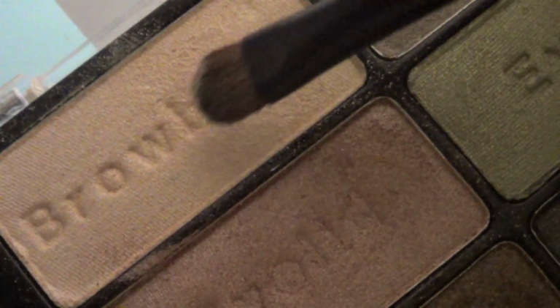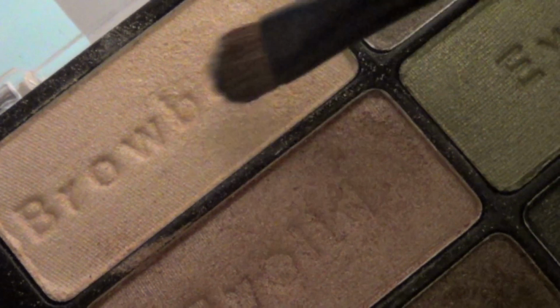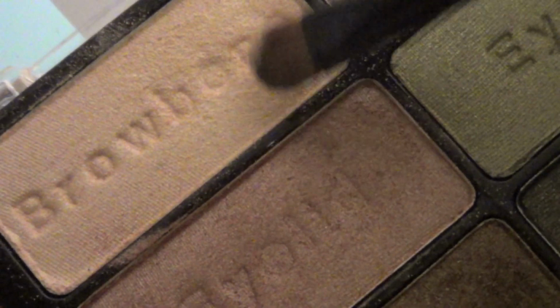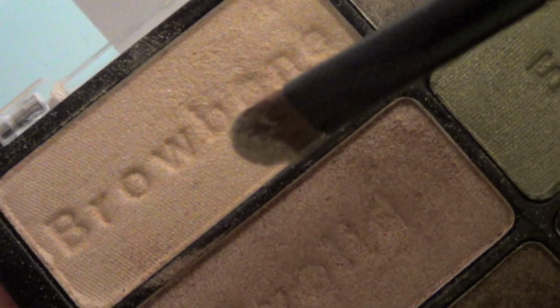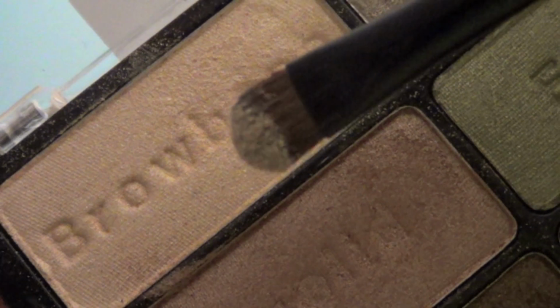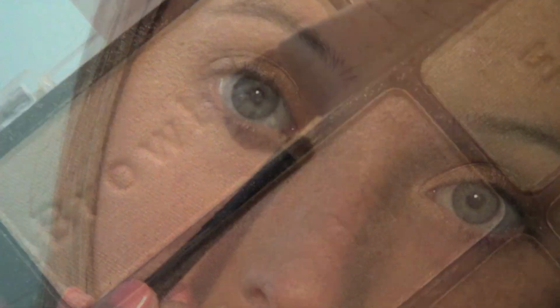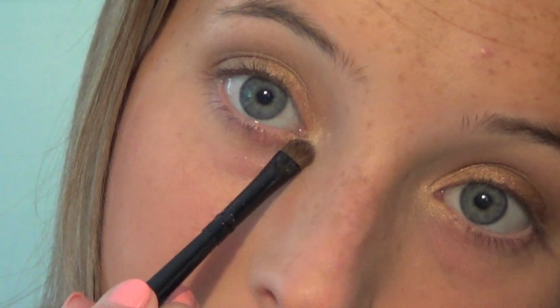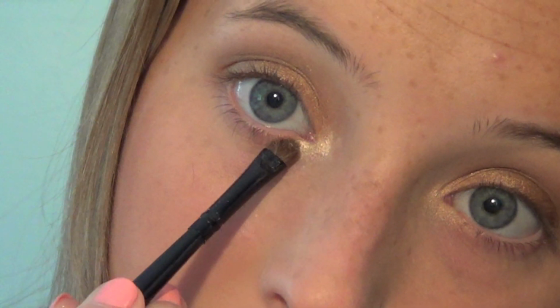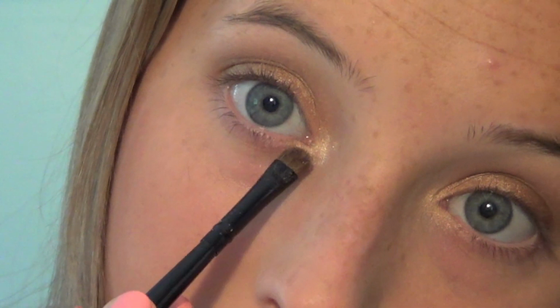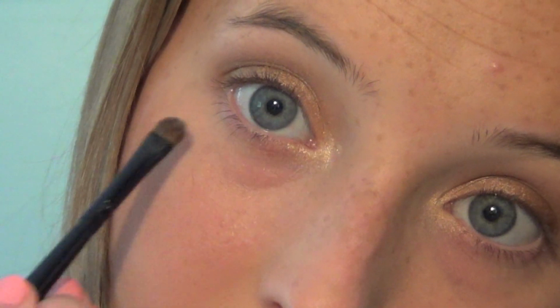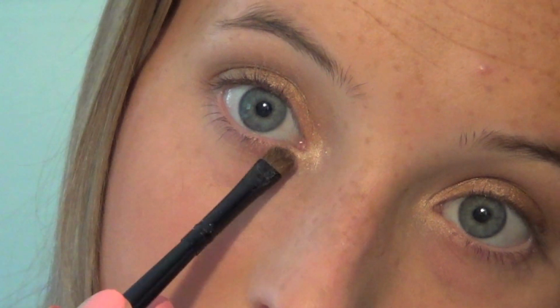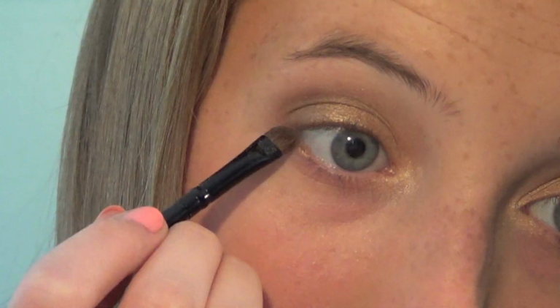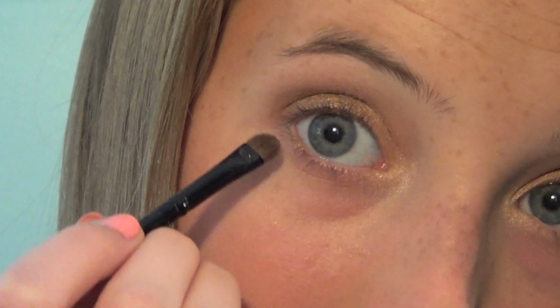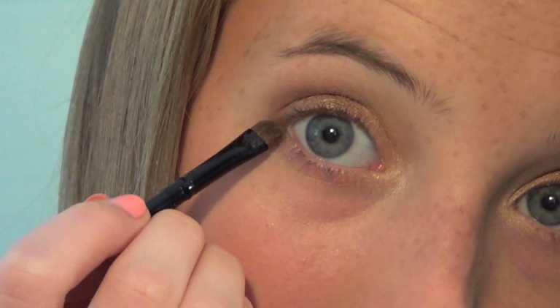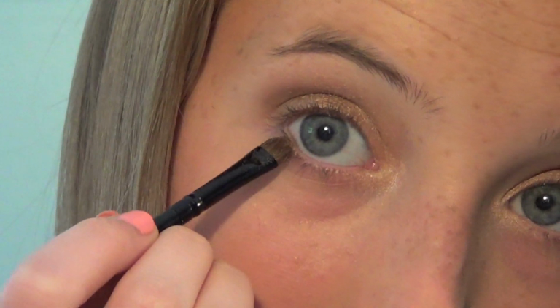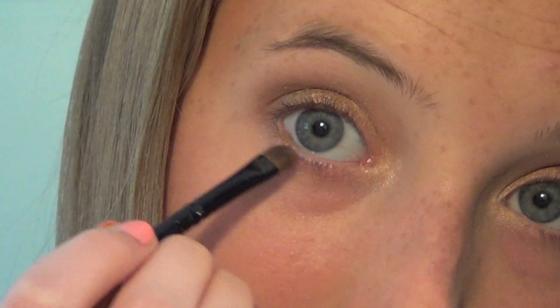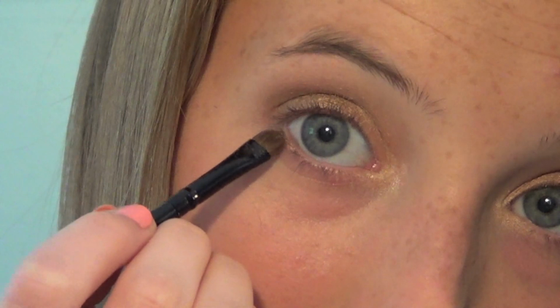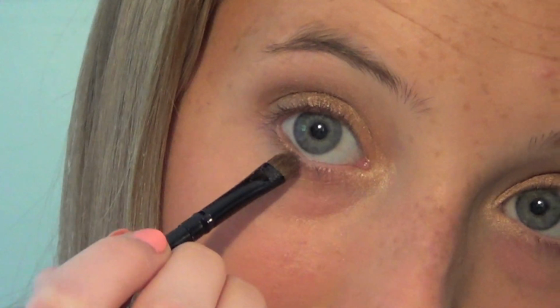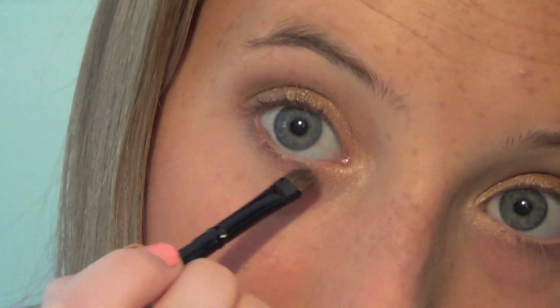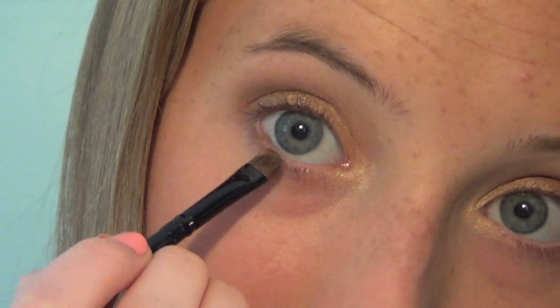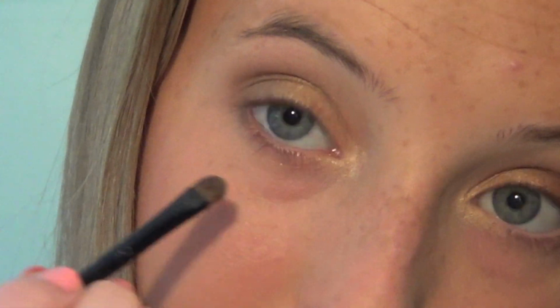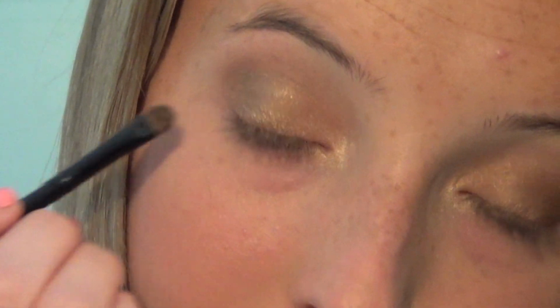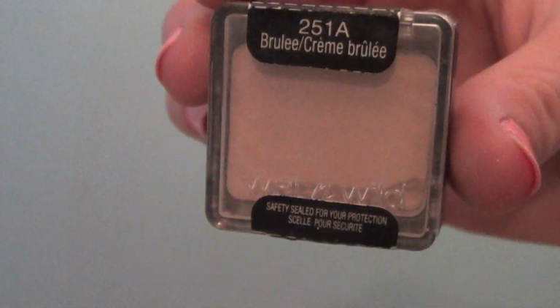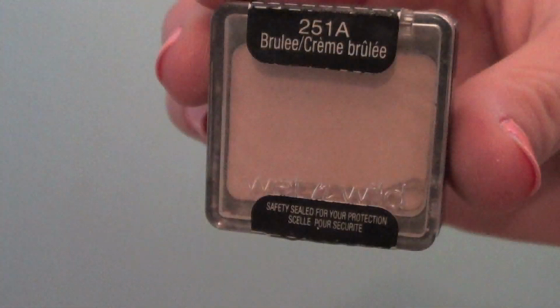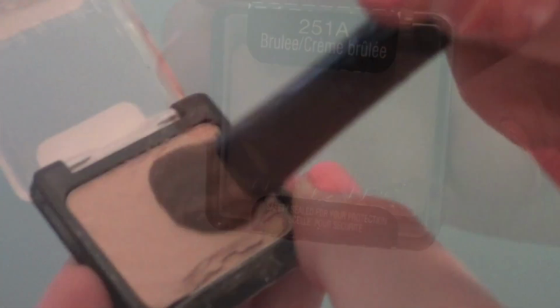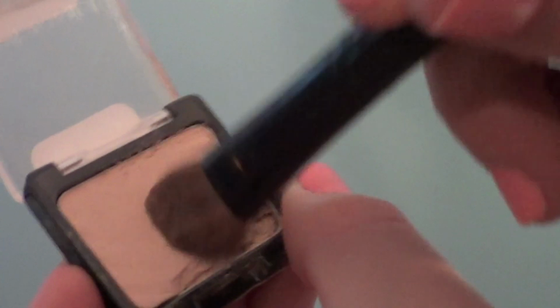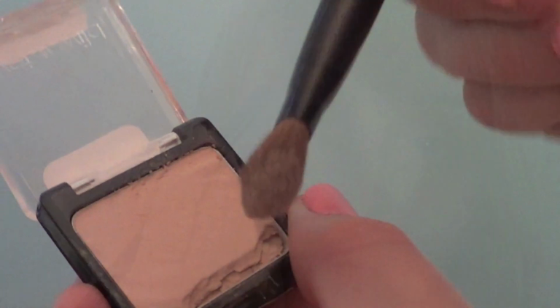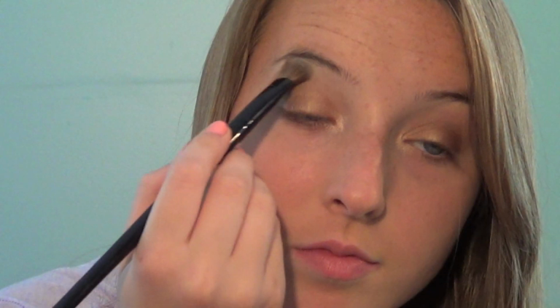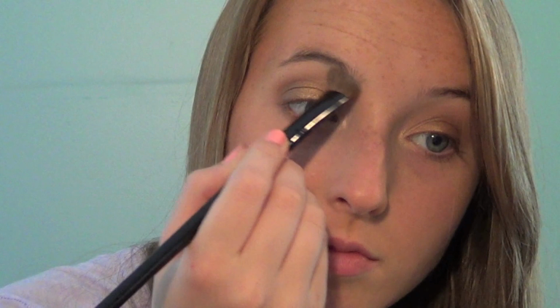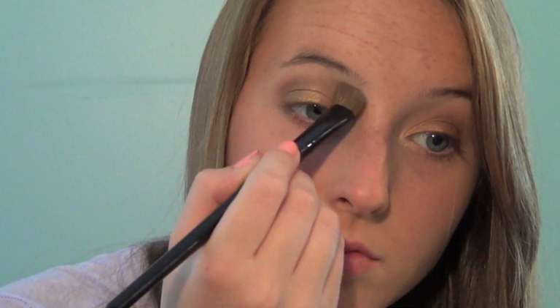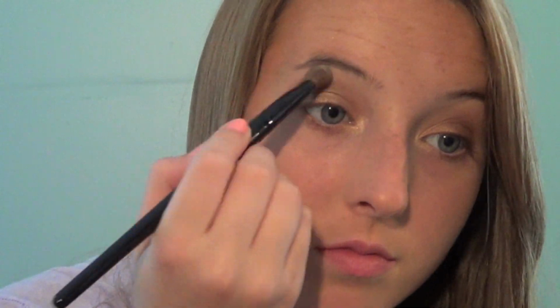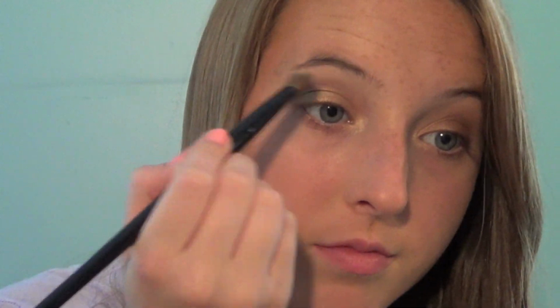Now taking the white in the palette, I'm going to be highlighting my inner corner of my eyes. Then going back with the crease shade, lining my lower lash line. Taking Brulee from Wet n Wild, I'm just going to highlight my brow bone.